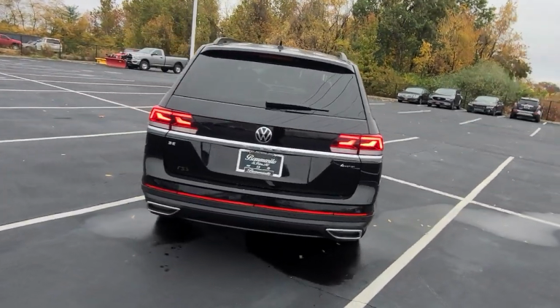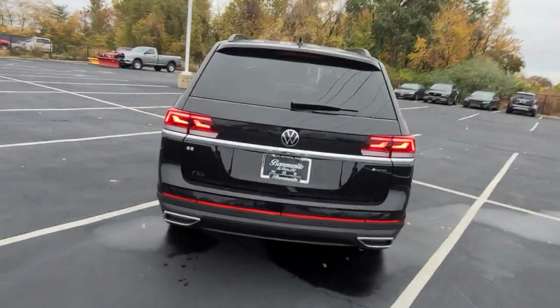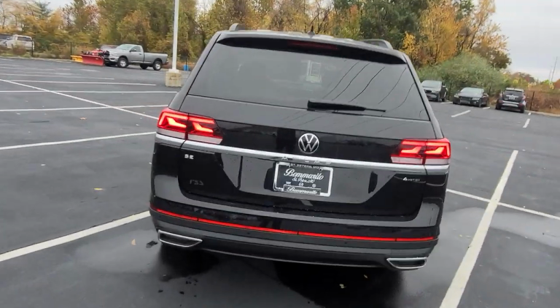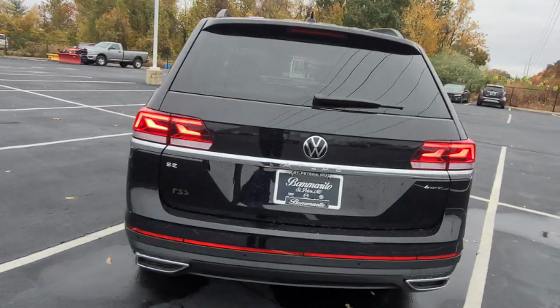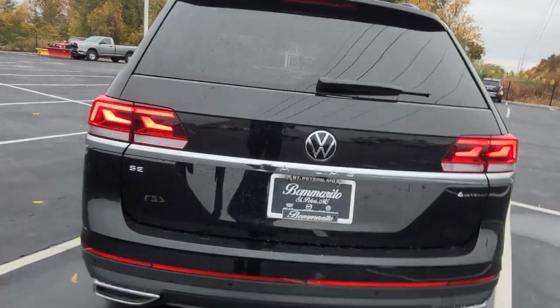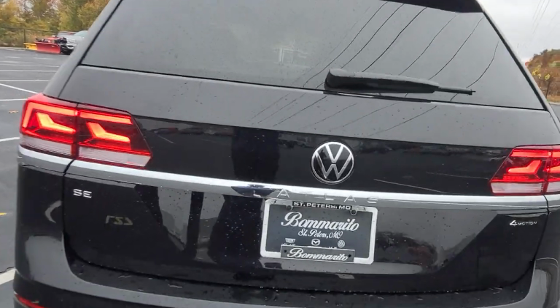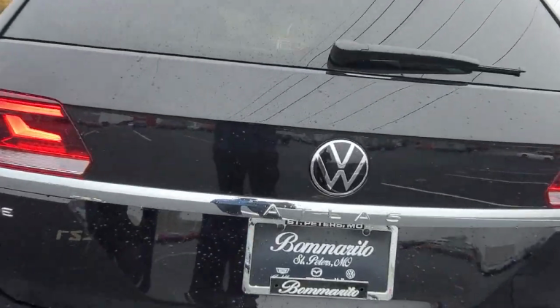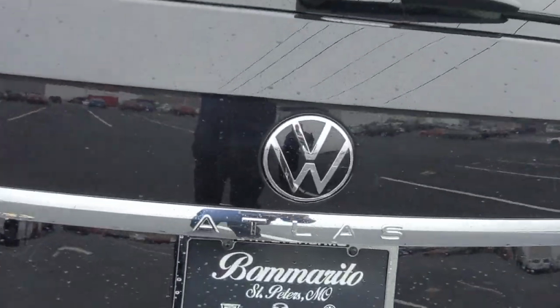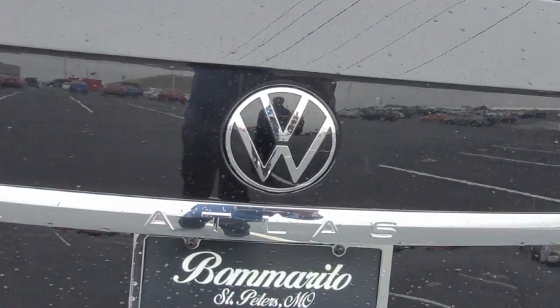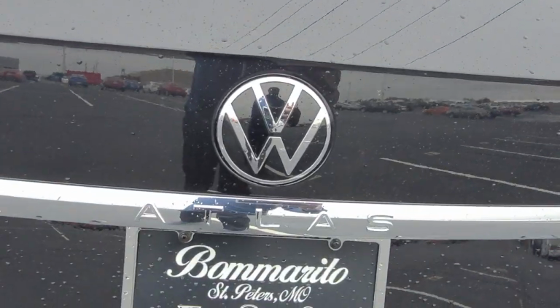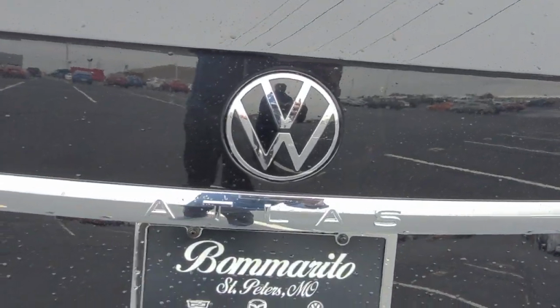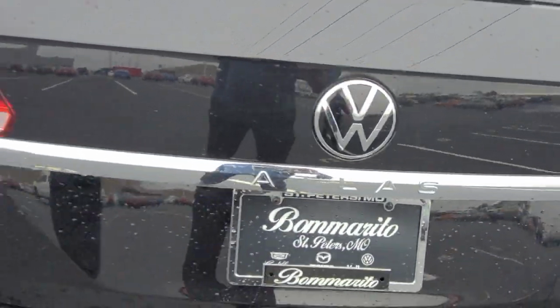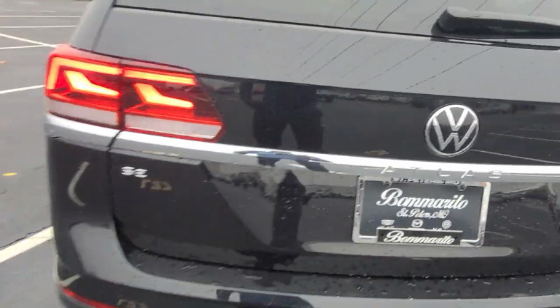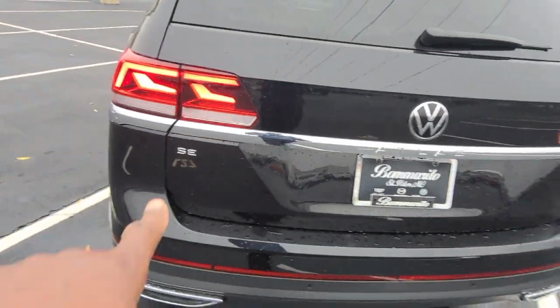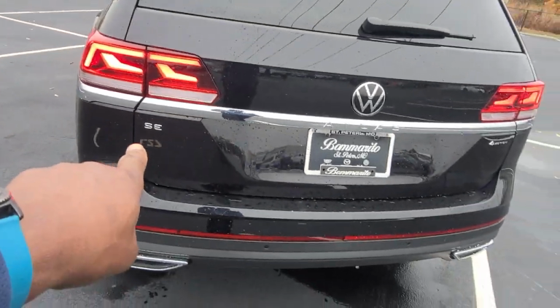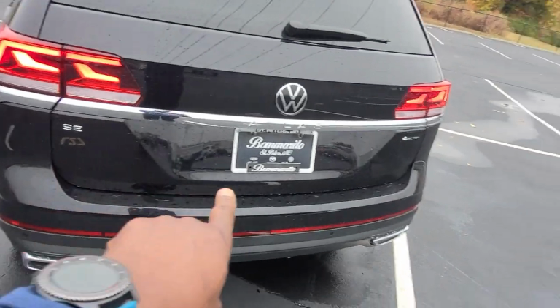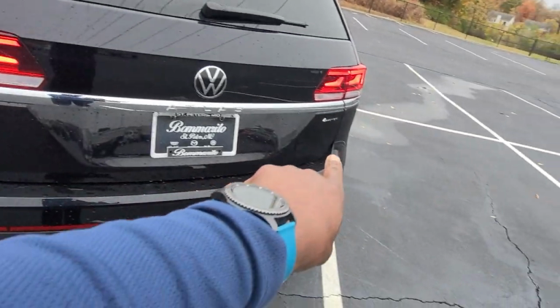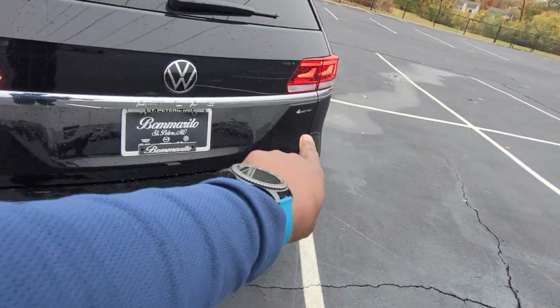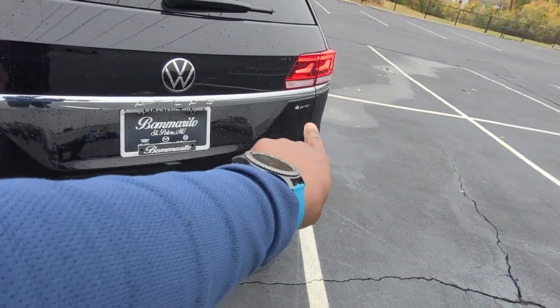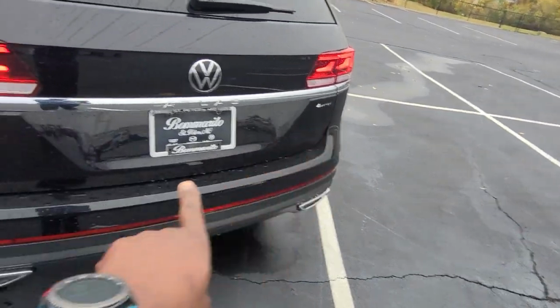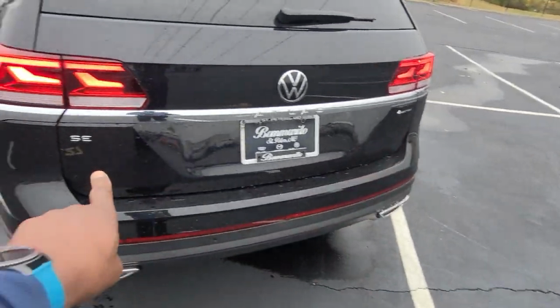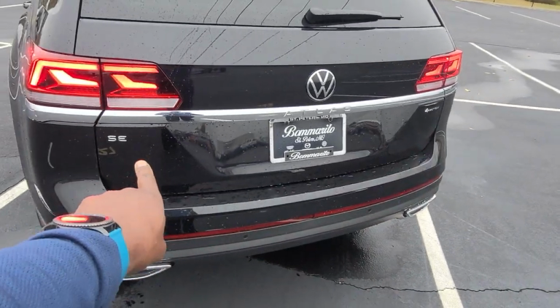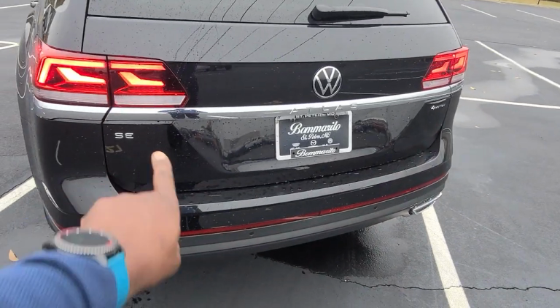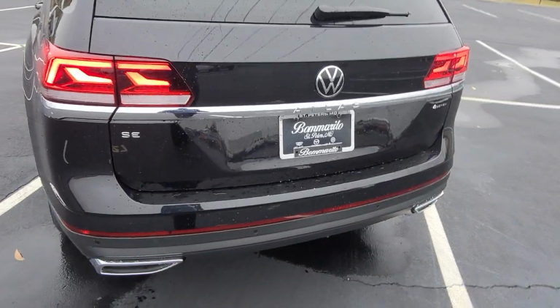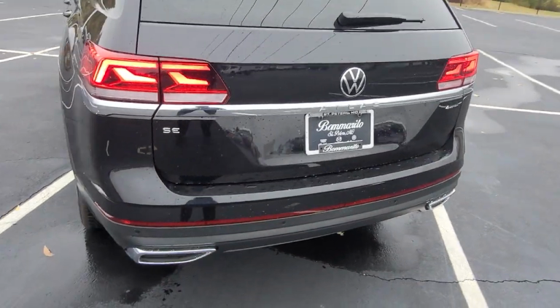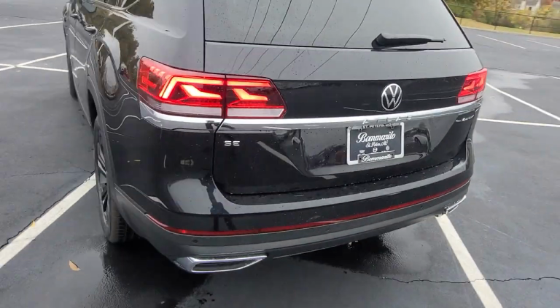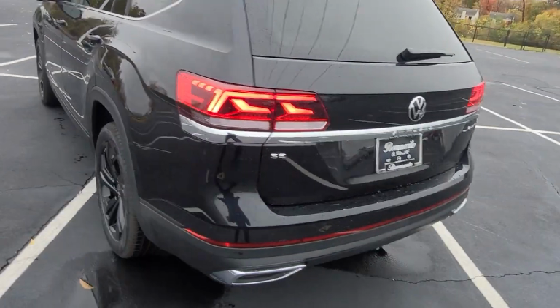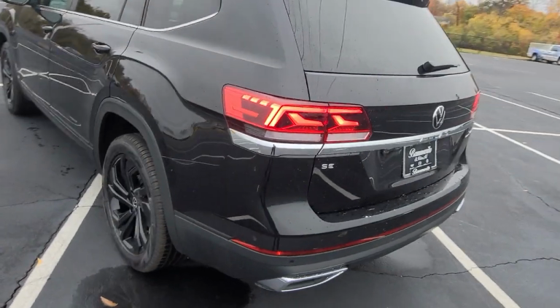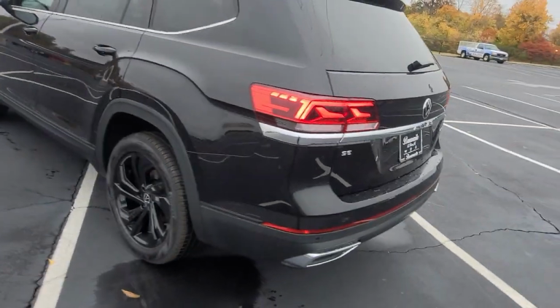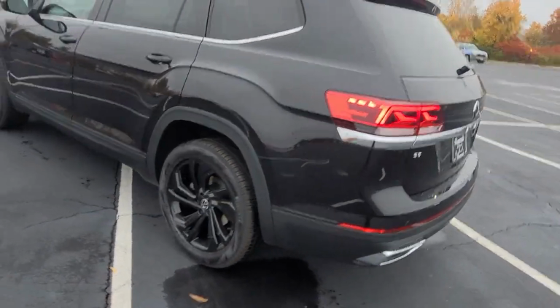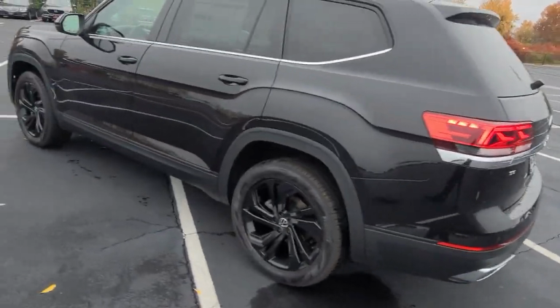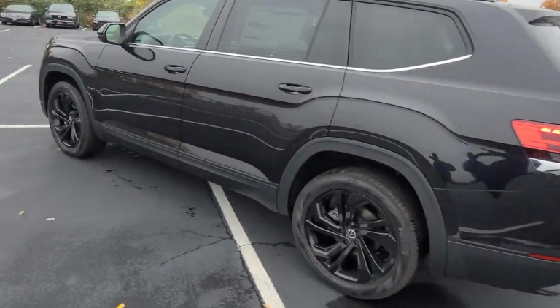It says Atlas right here at the base of the logo, SE off to the left and 4Motion off to the right. If it says SE V6, that's how you know it's a six-cylinder. If it doesn't have the V6, you know it's a turbo.